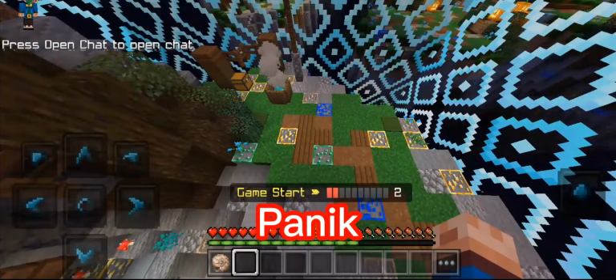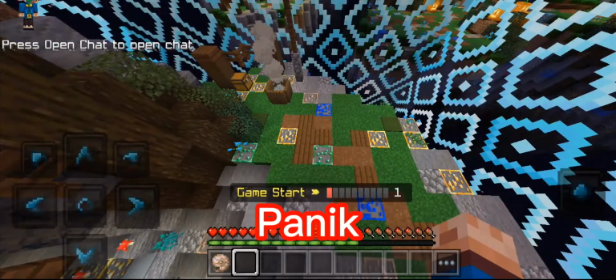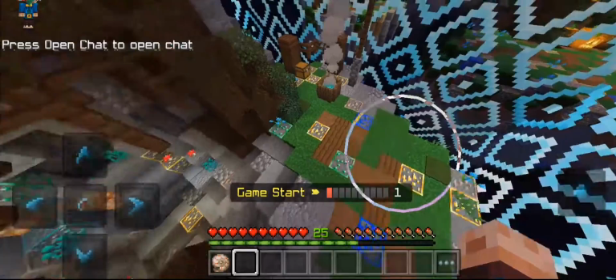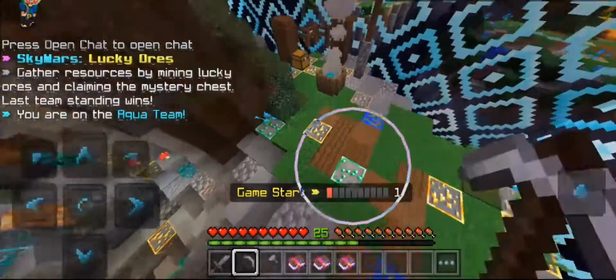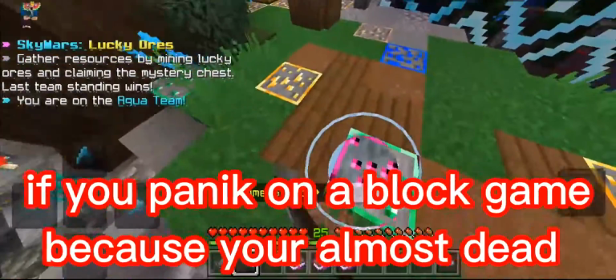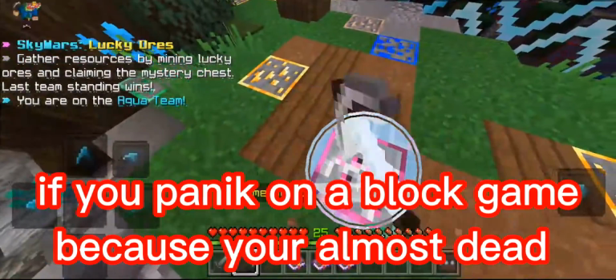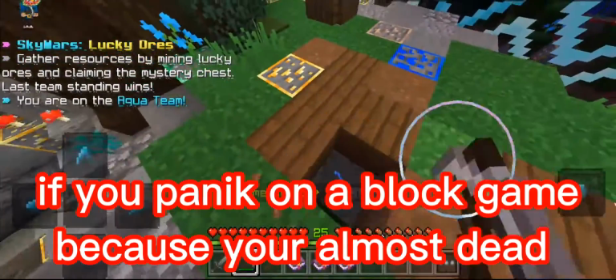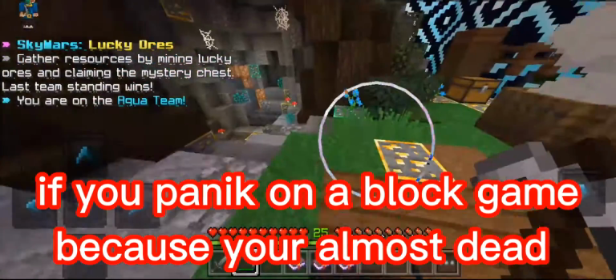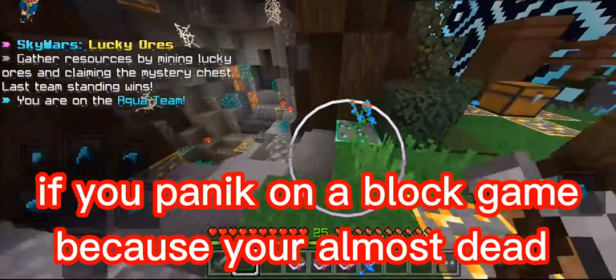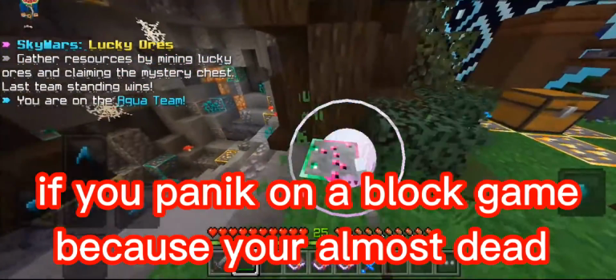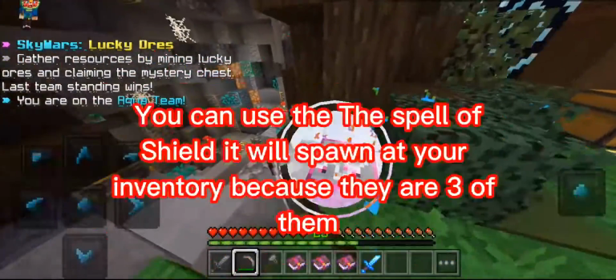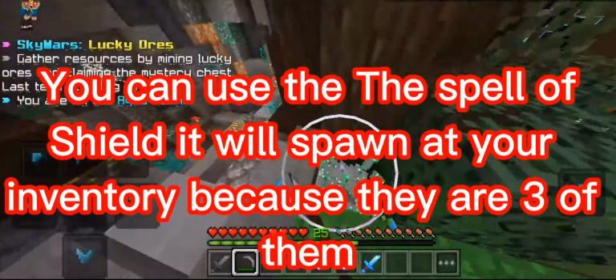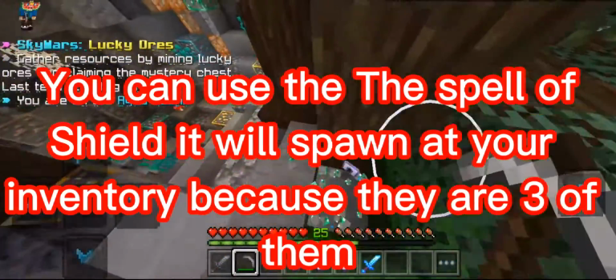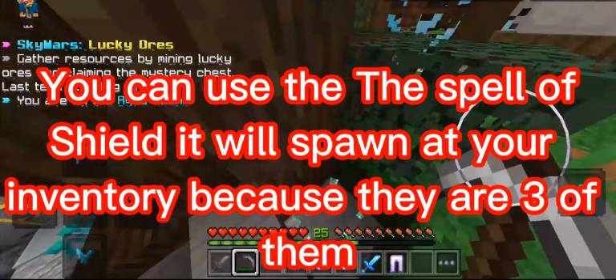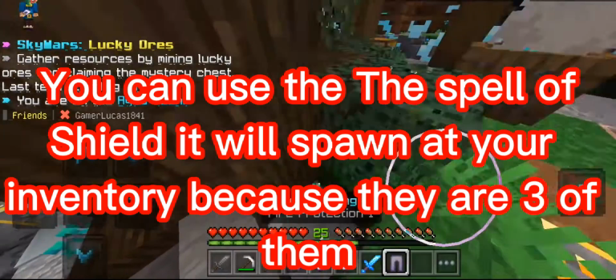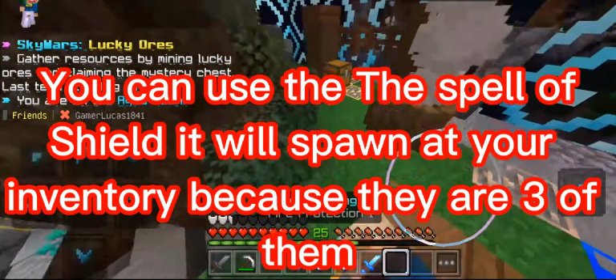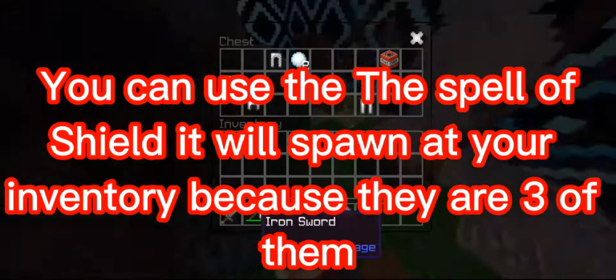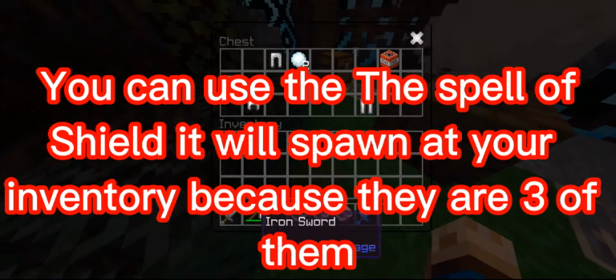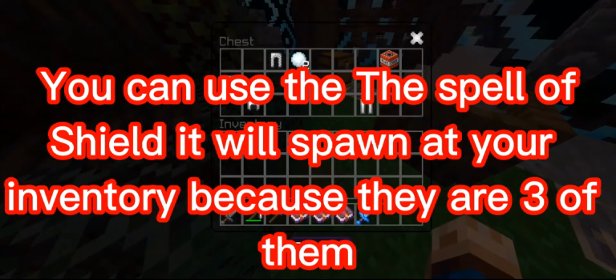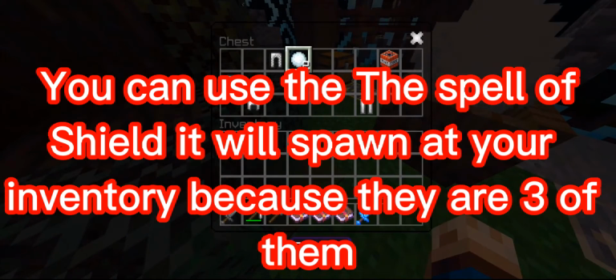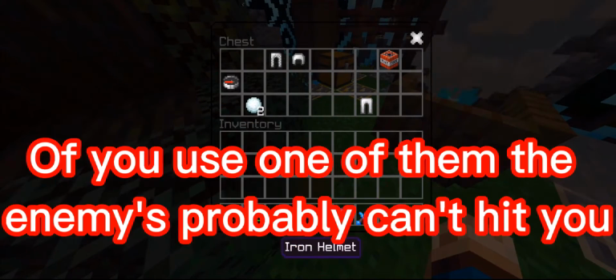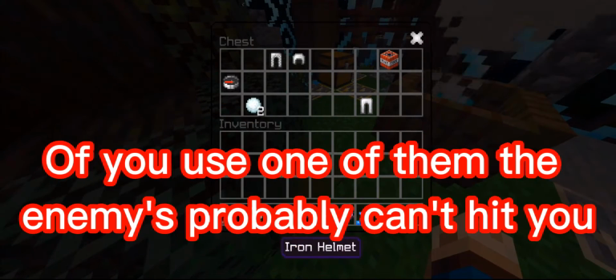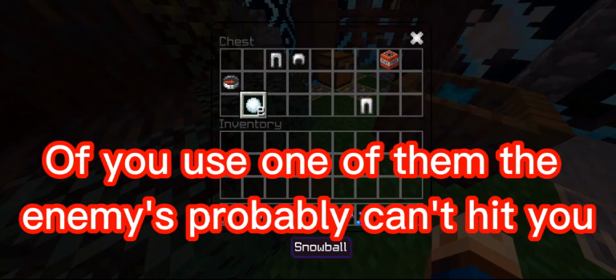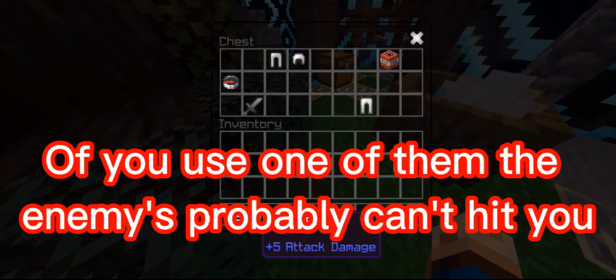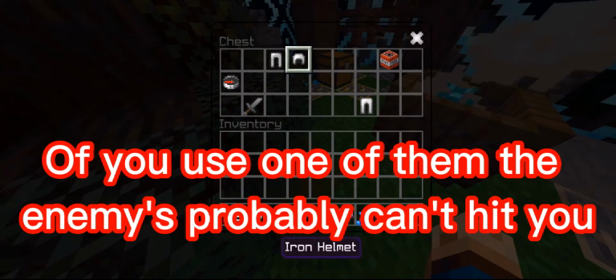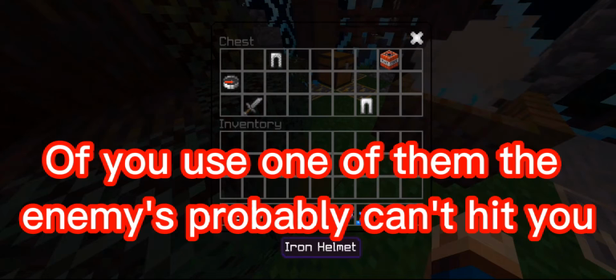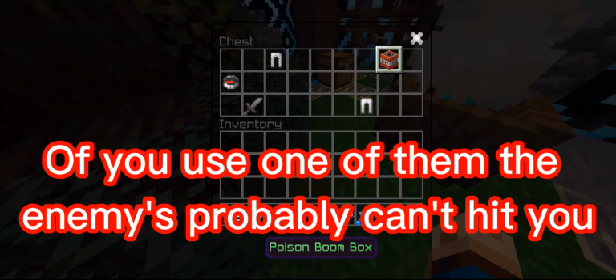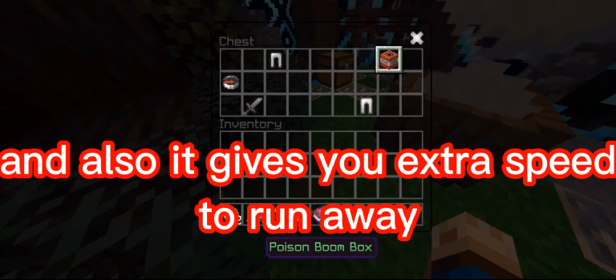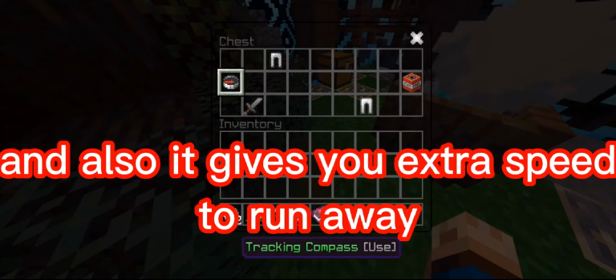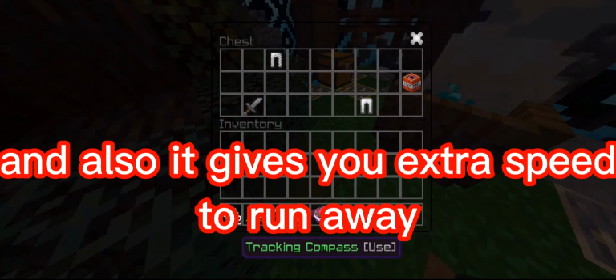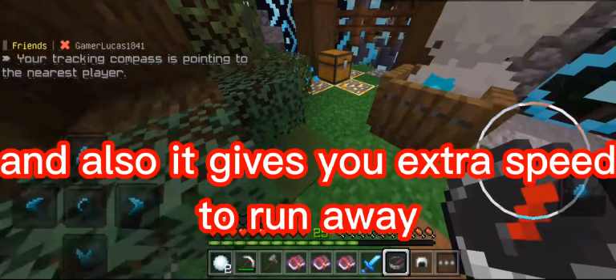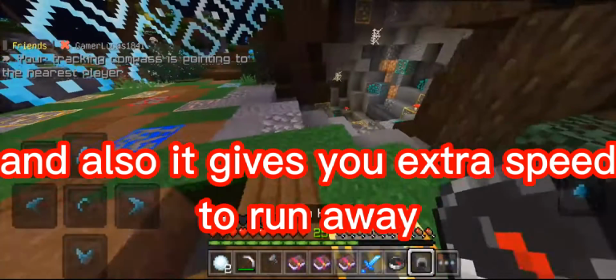Panic. If you're panicking in a block game because you're almost dead, you can use the Dispel Shield — it will spawn in your inventory and there are 3 of them. If you use one of them, enemies probably can't hit you, and it also gives you extra speed to run away.